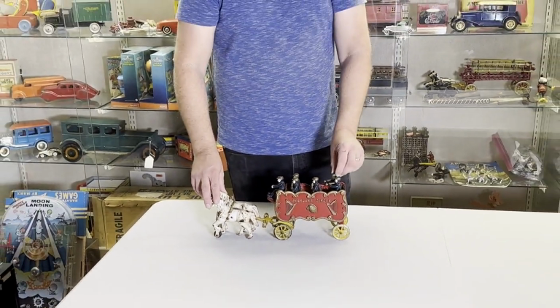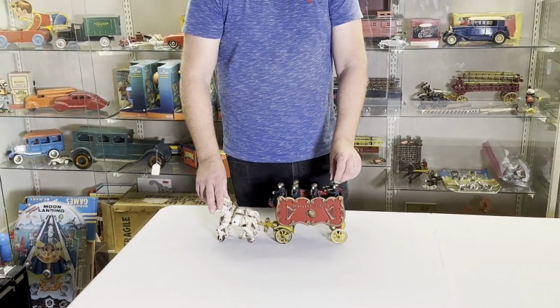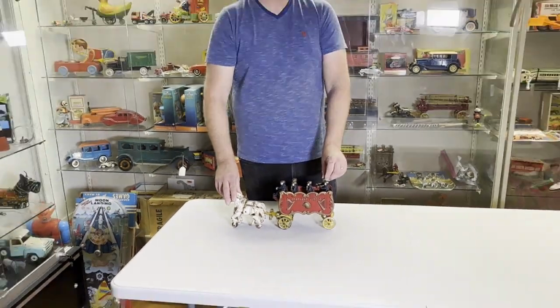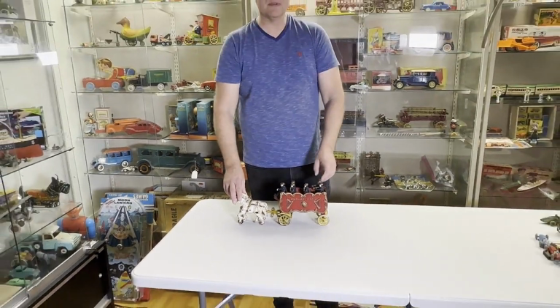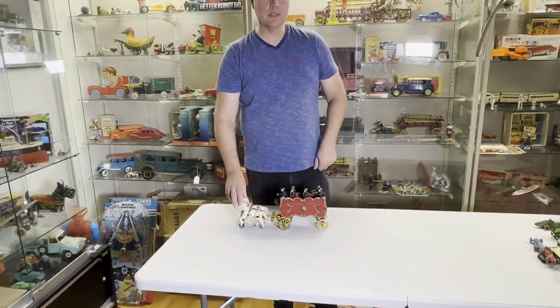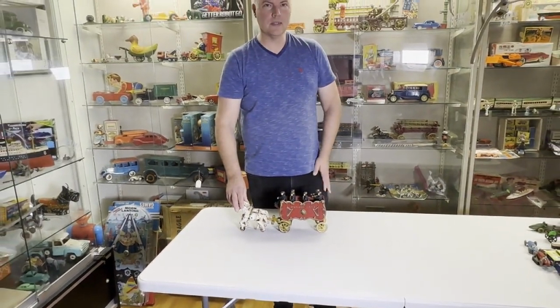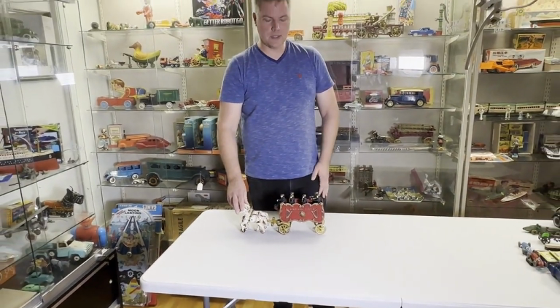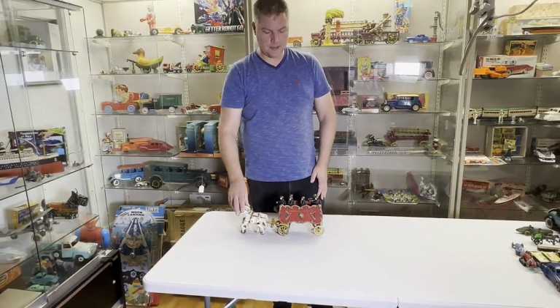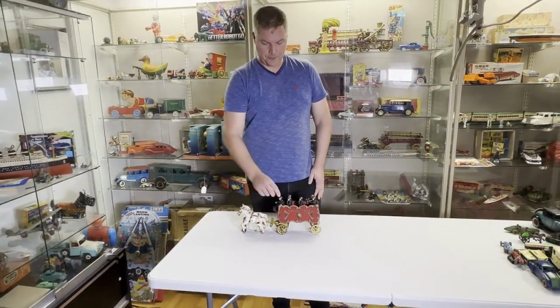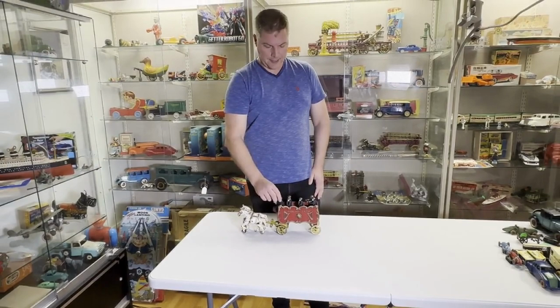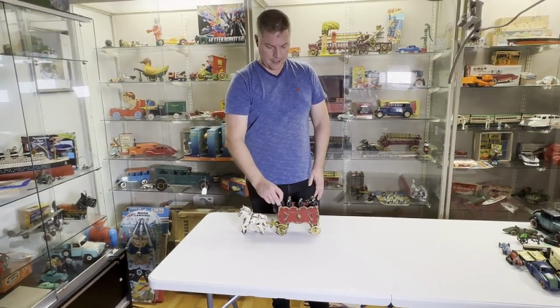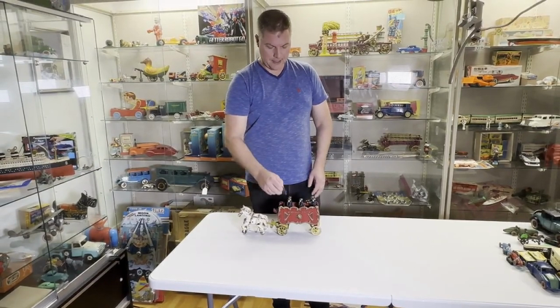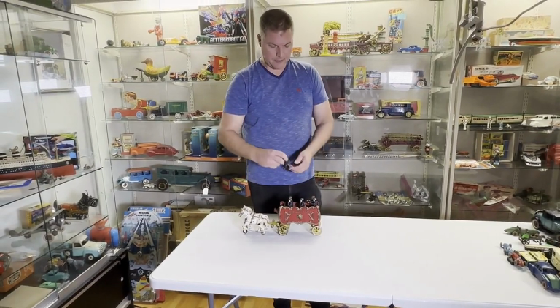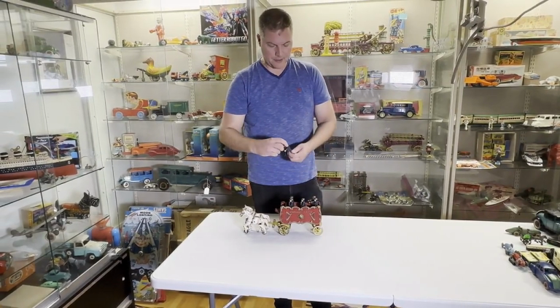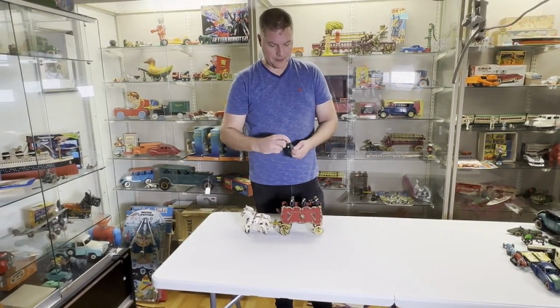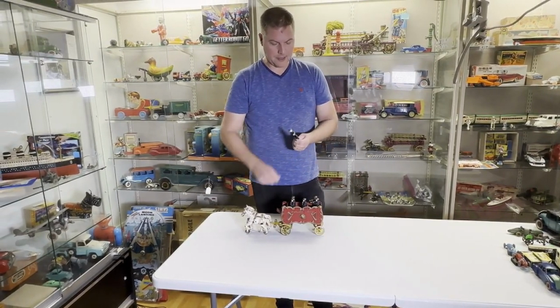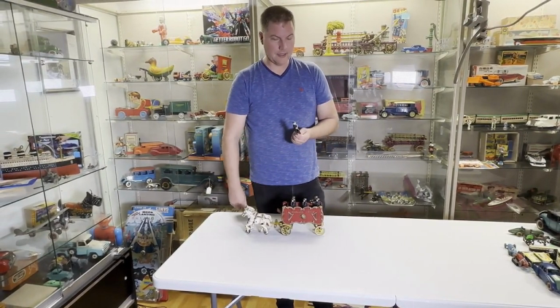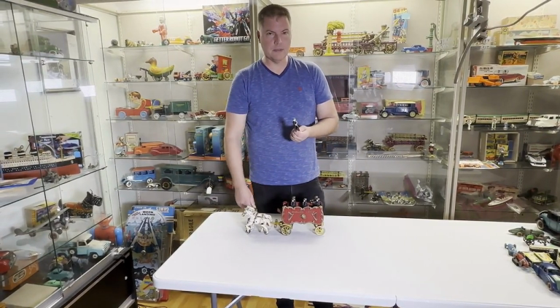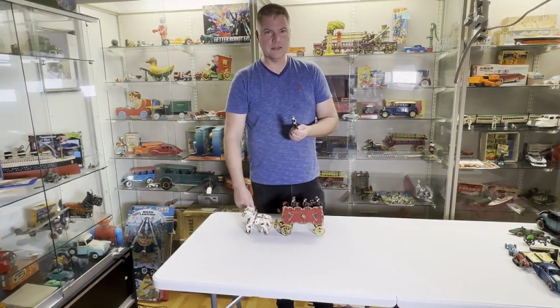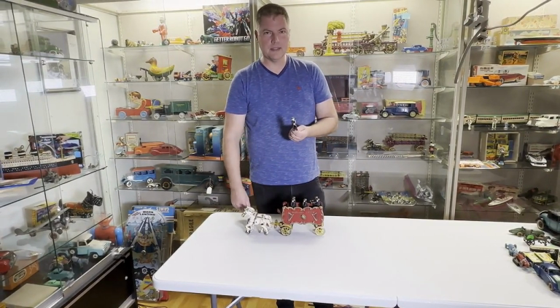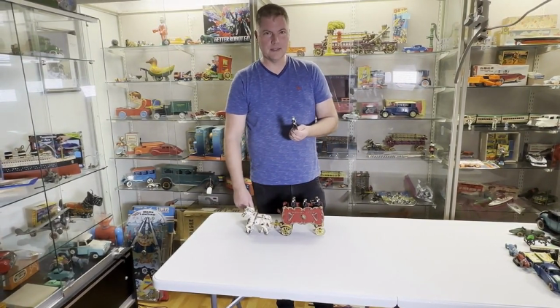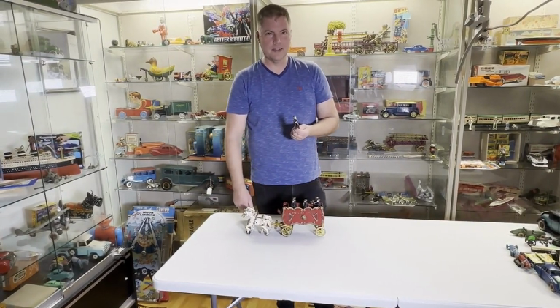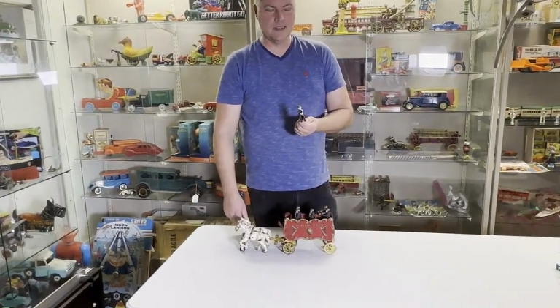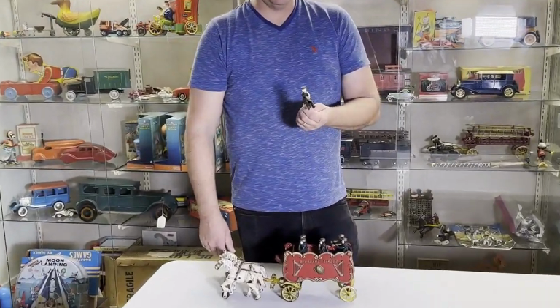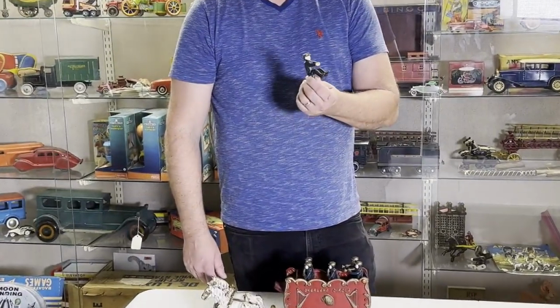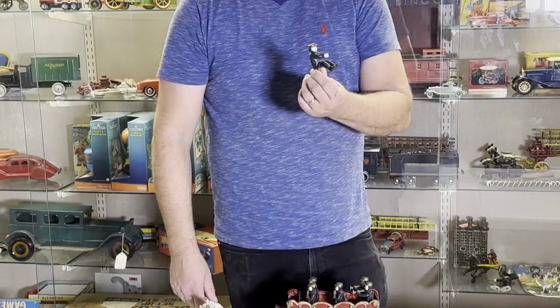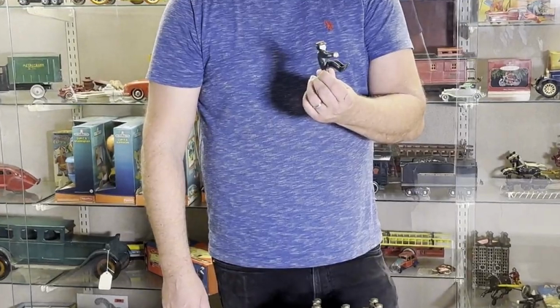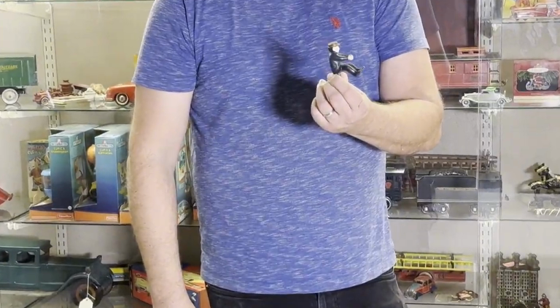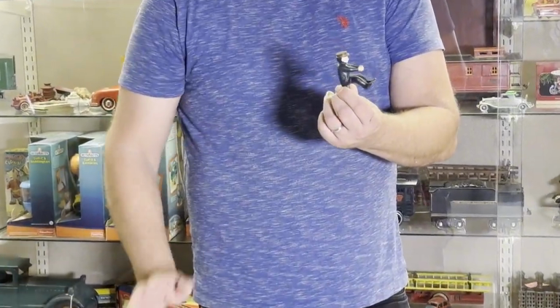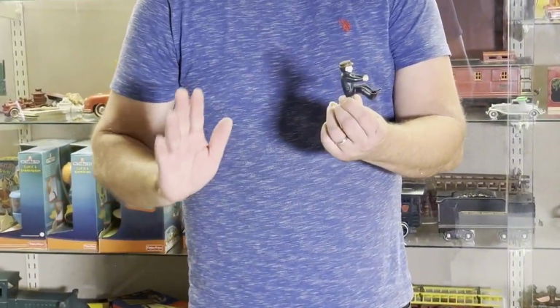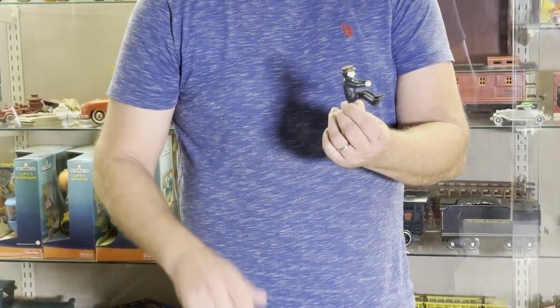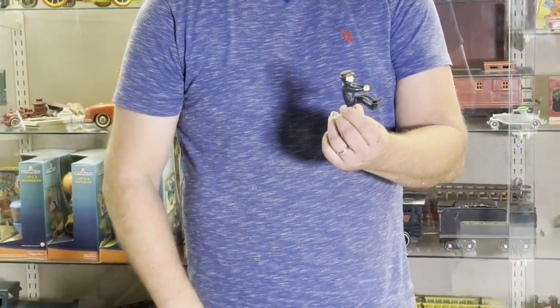This will be up for sale at antiquetoys.com. Cheers from Matt over at Antique Toys. Take care.